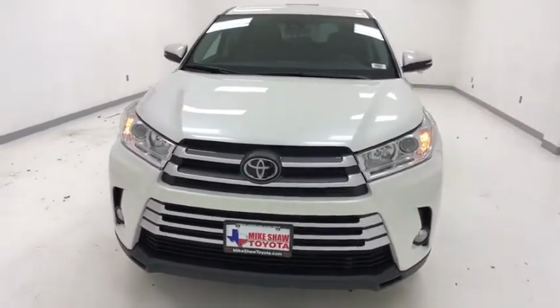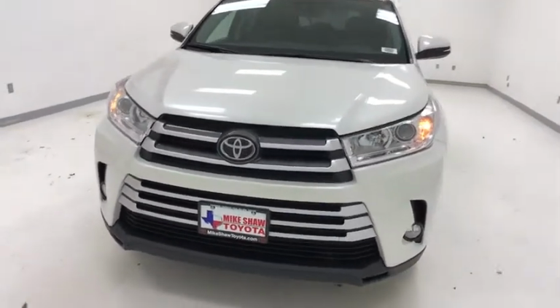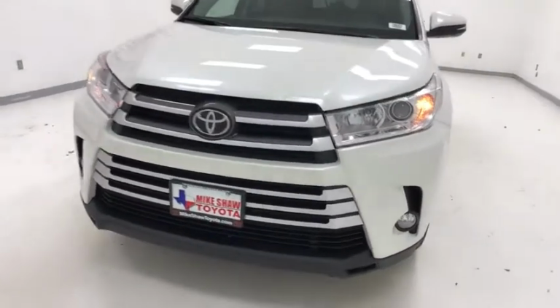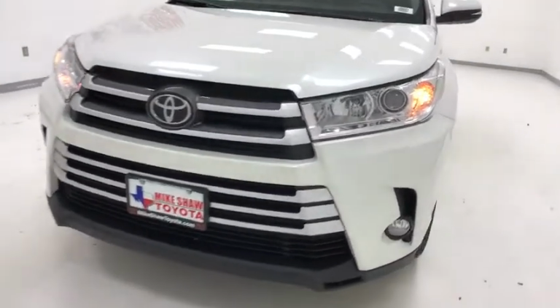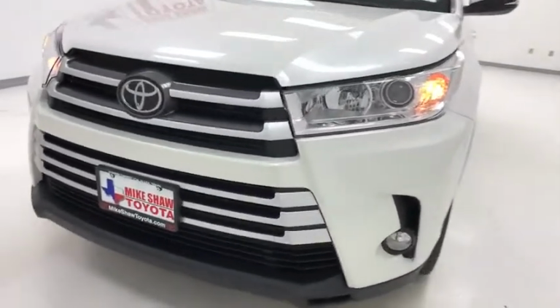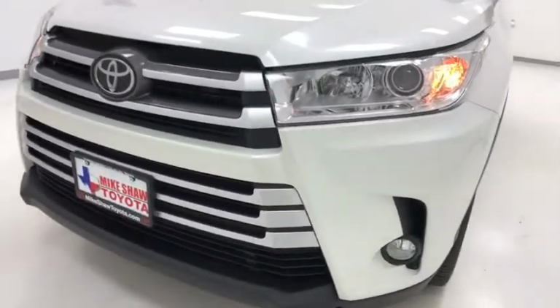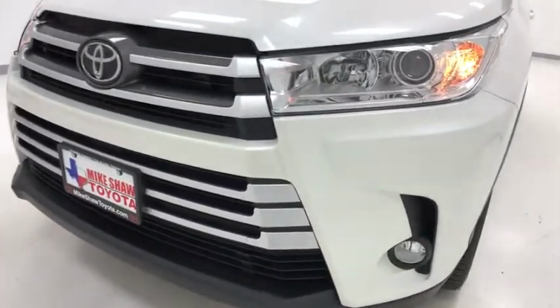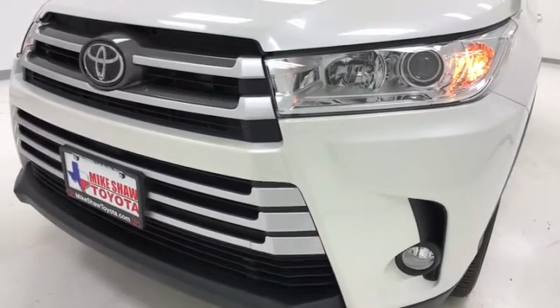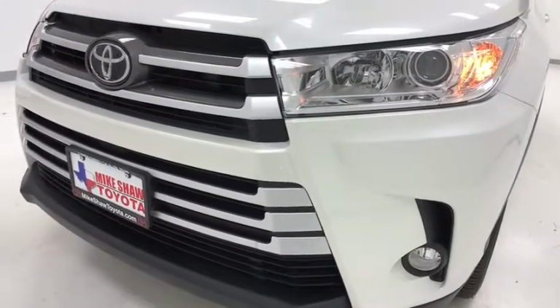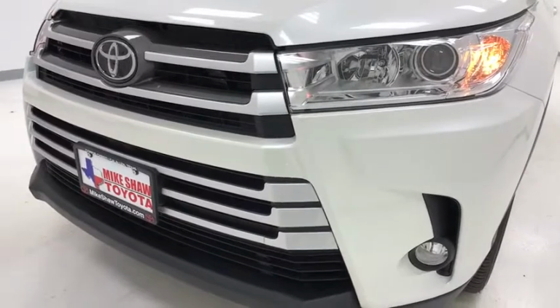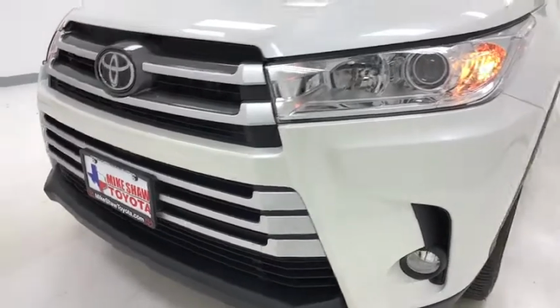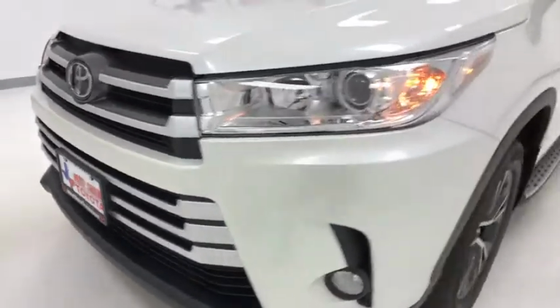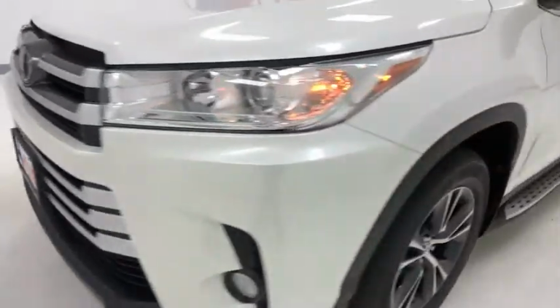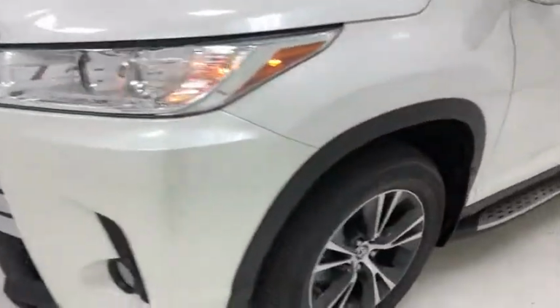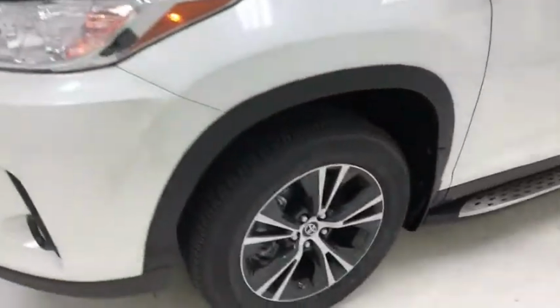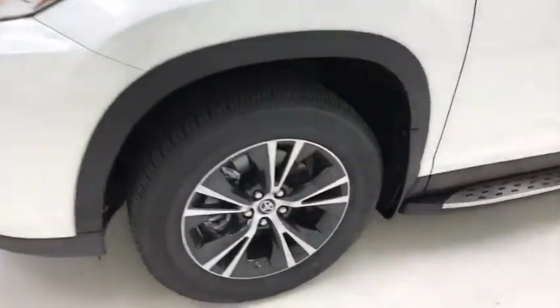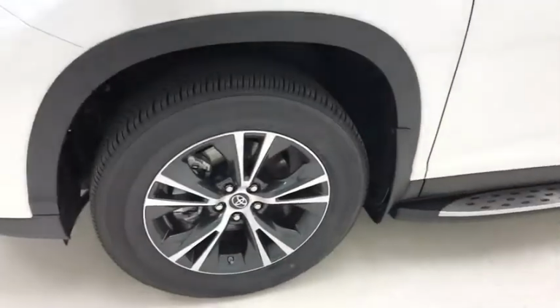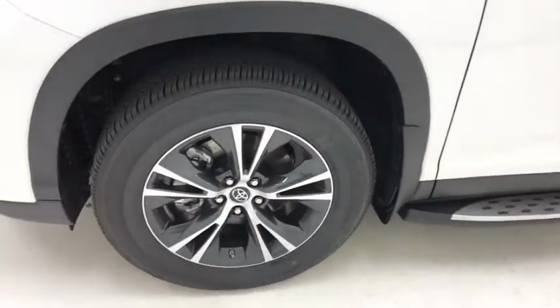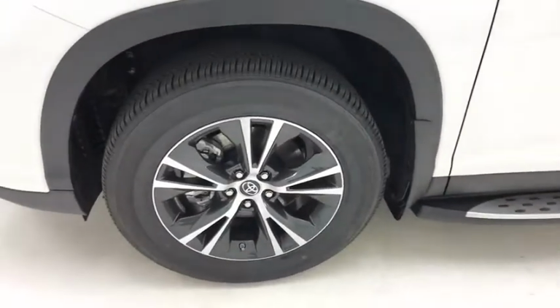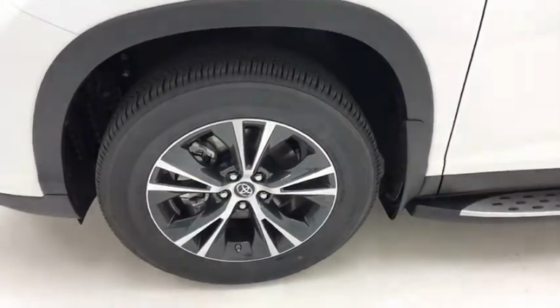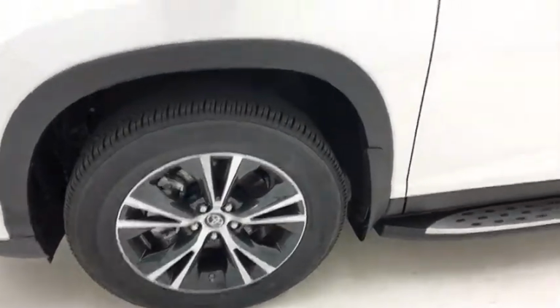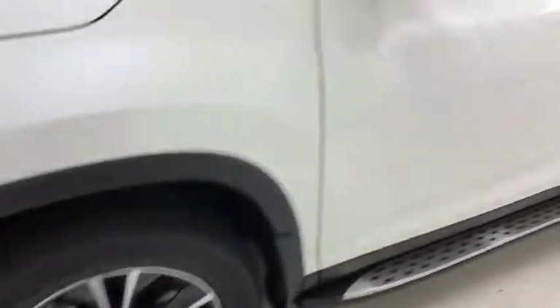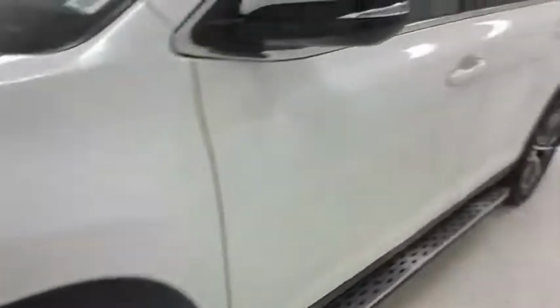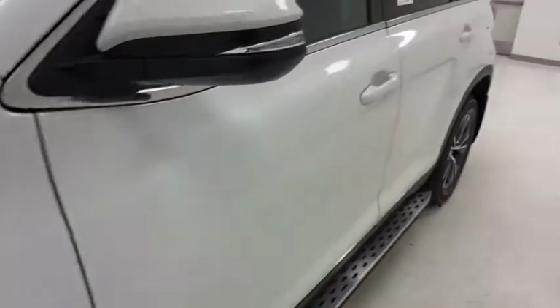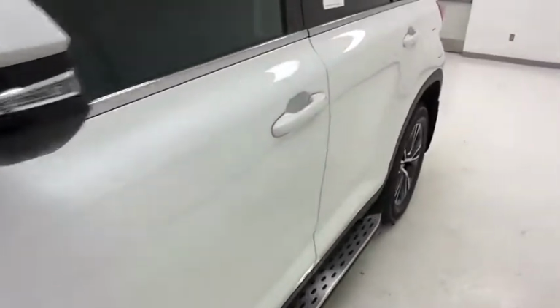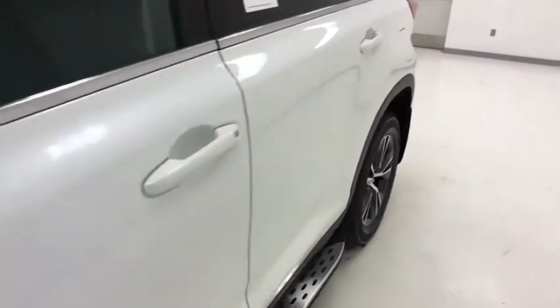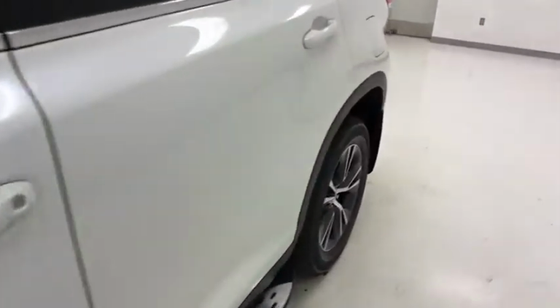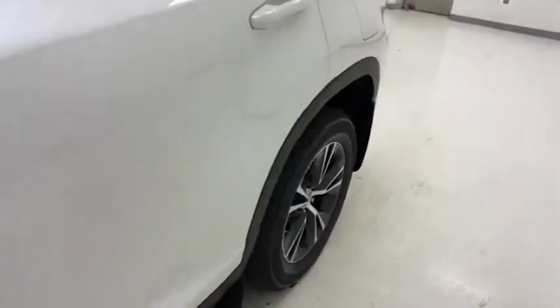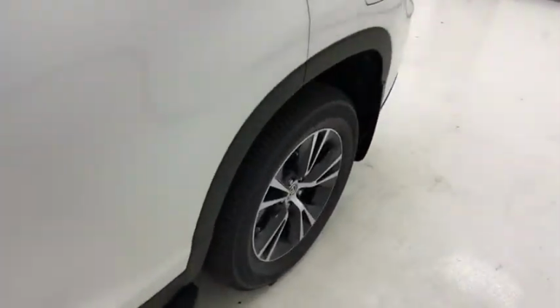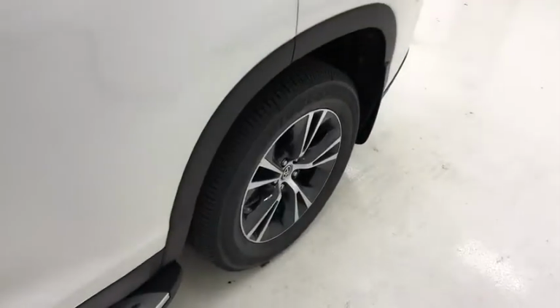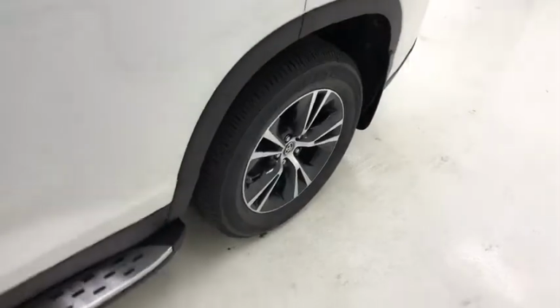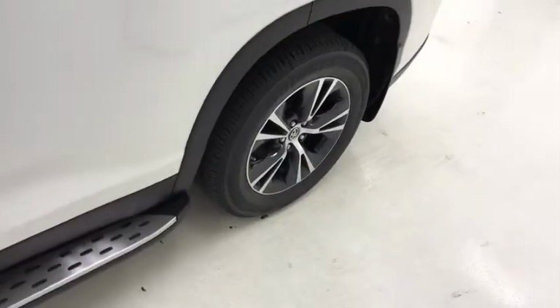Power windows, tachometer, brake assist, remote keyless entry, panic alarm, satellite radio, overhead console, front bucket seats, rear window wiper. Come take a test drive today.